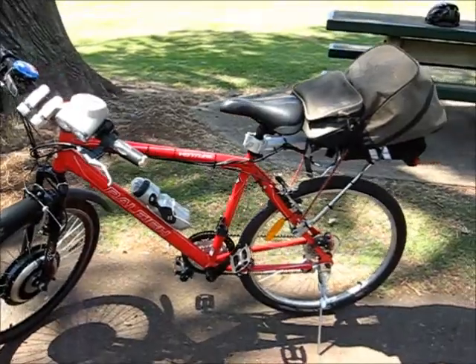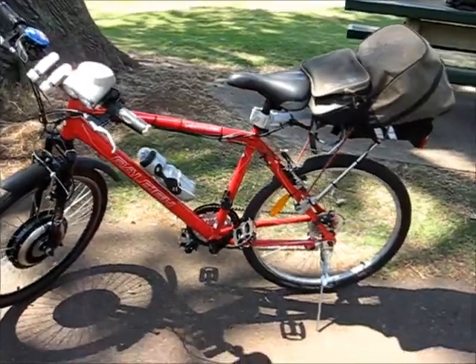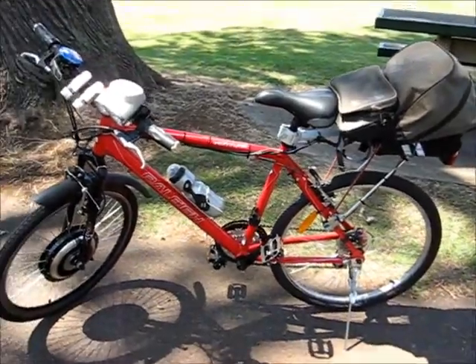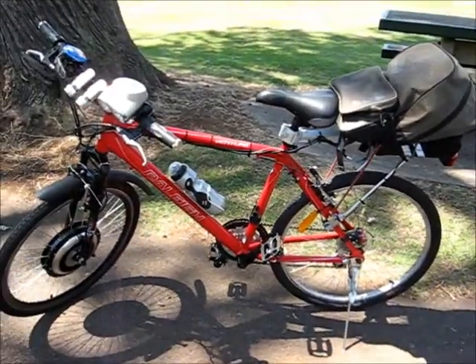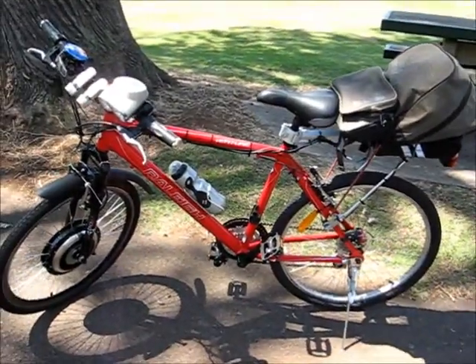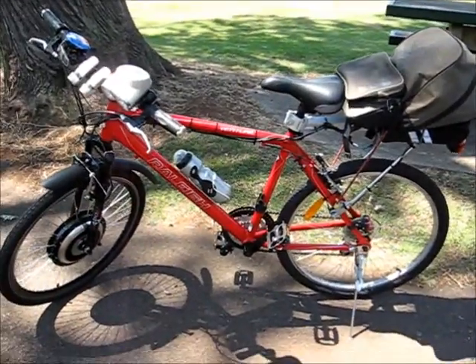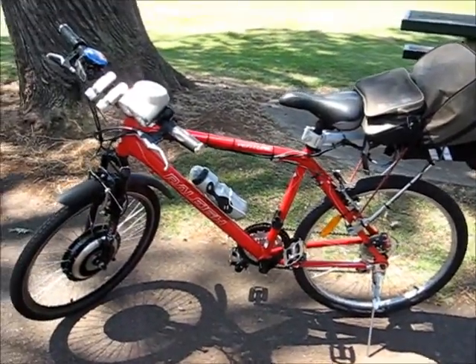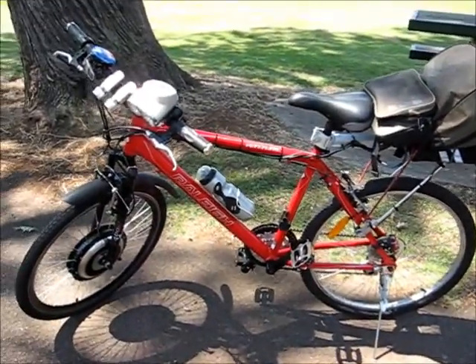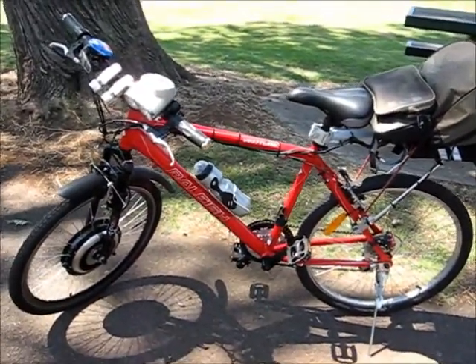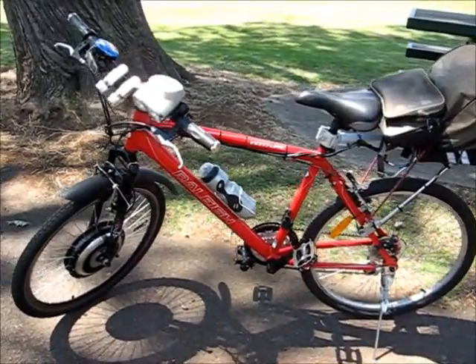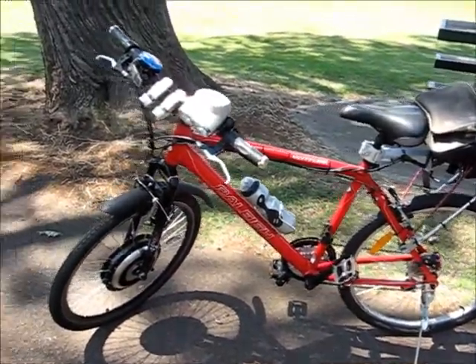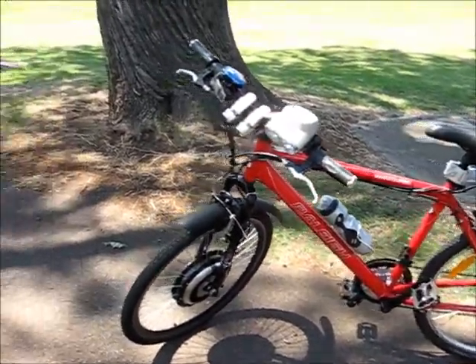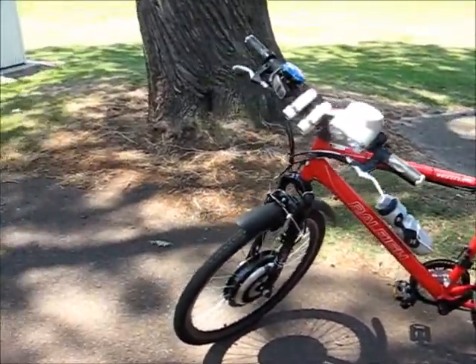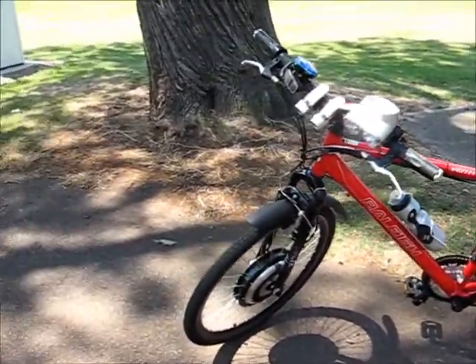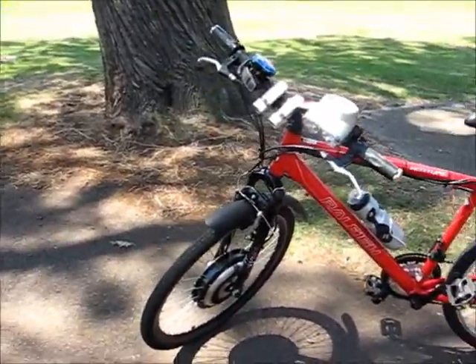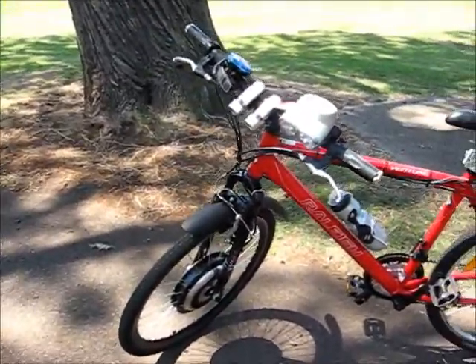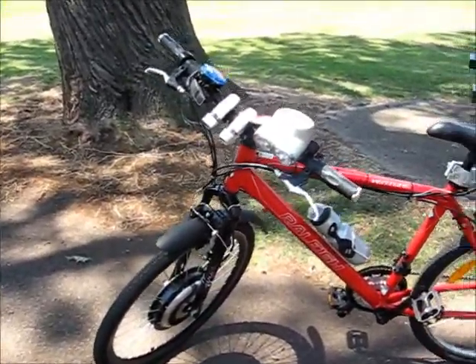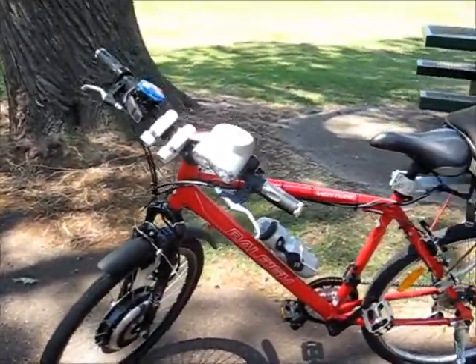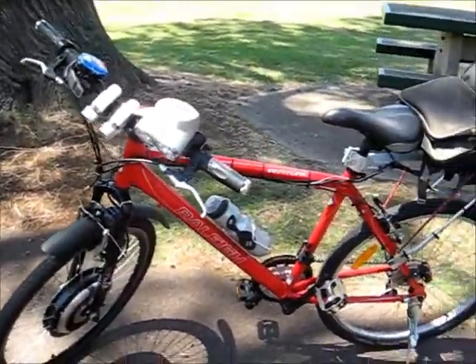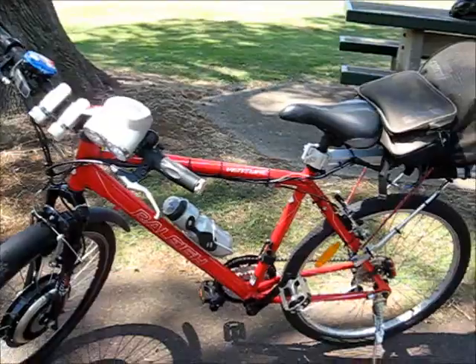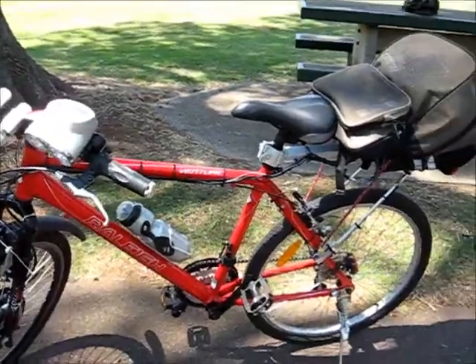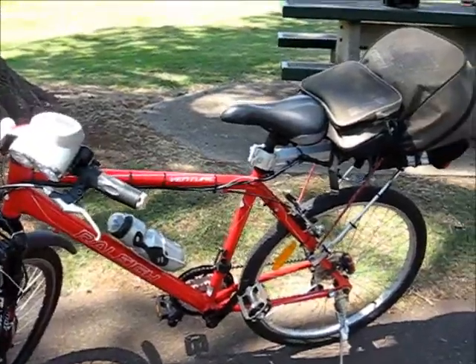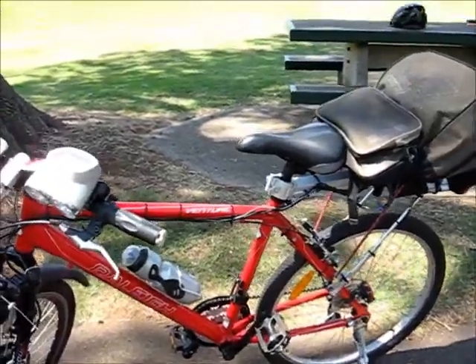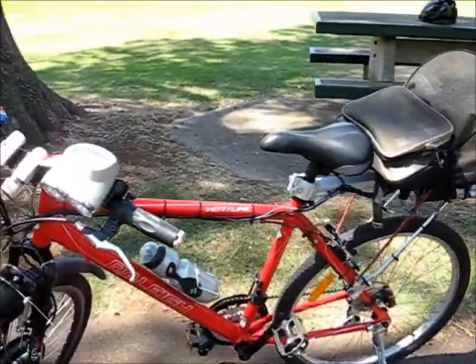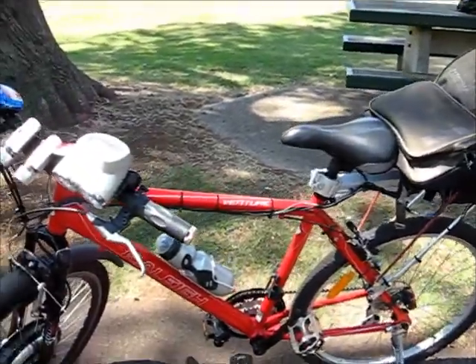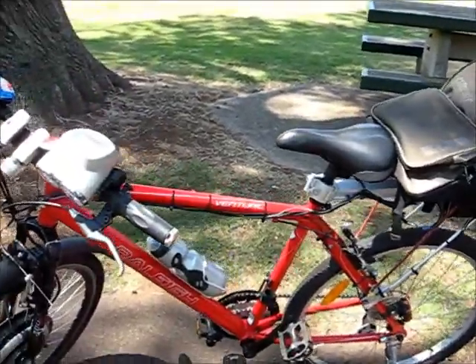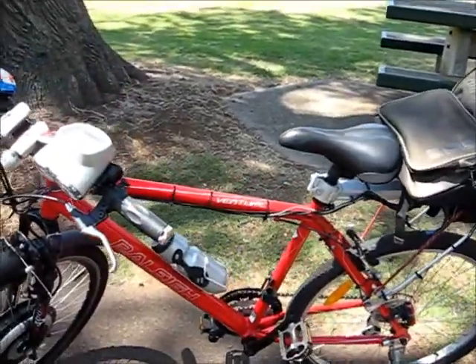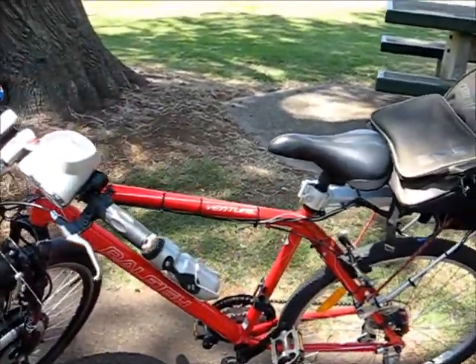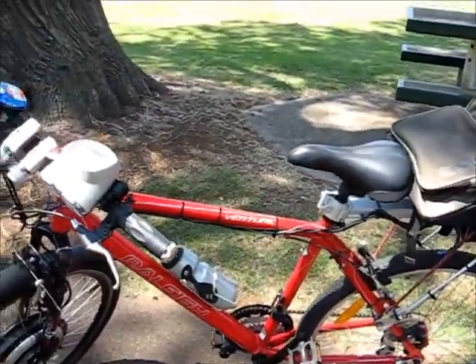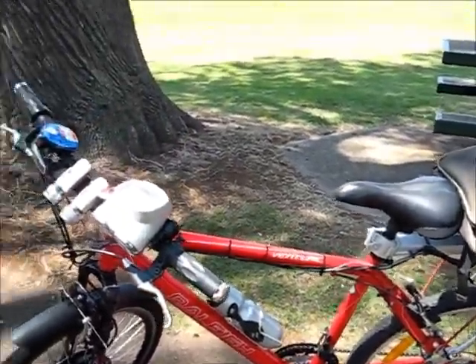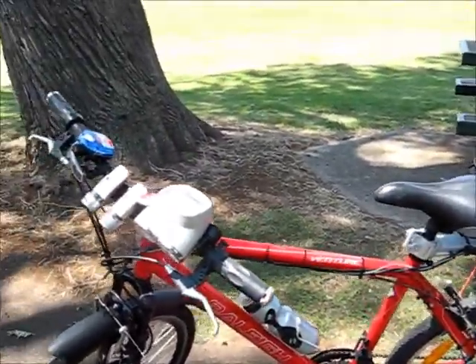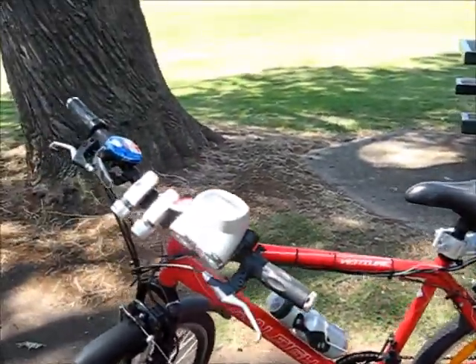500 watts, 36 volts, as you can see, front hub. It's a nice bike, it runs really, really well.